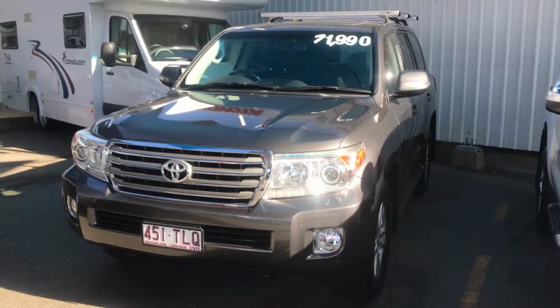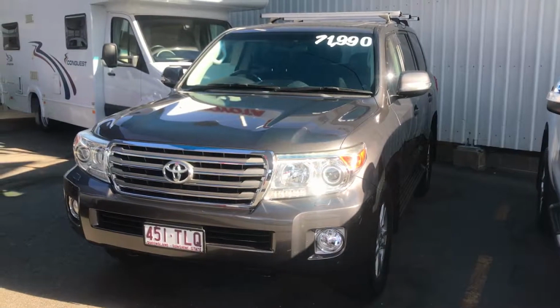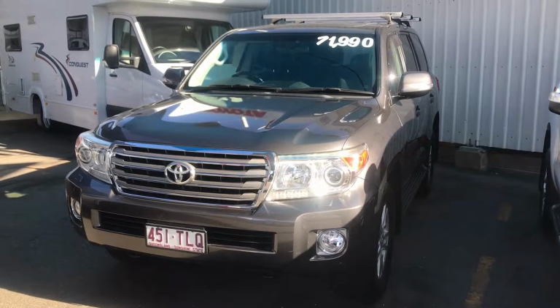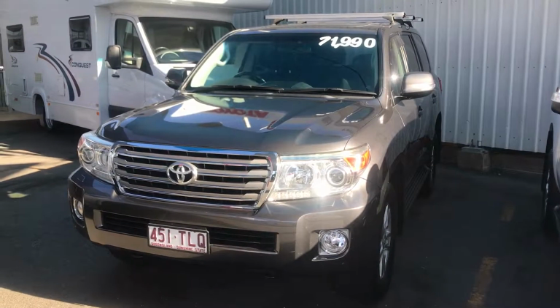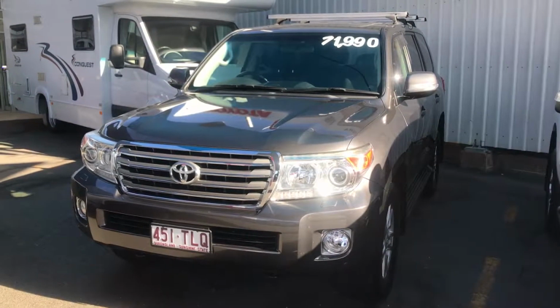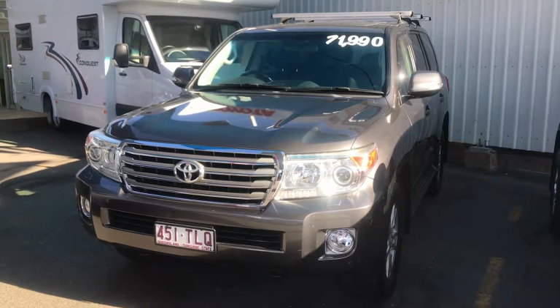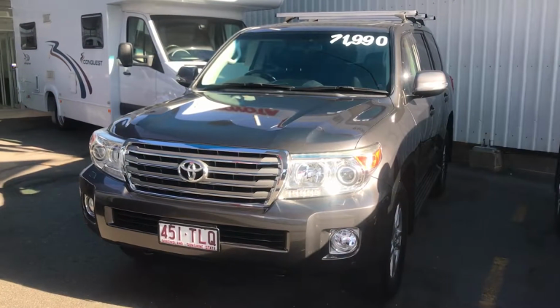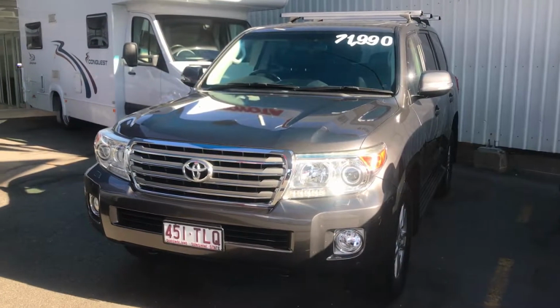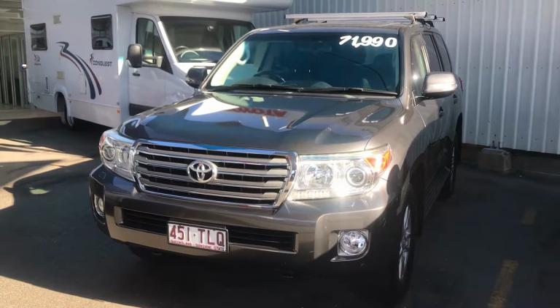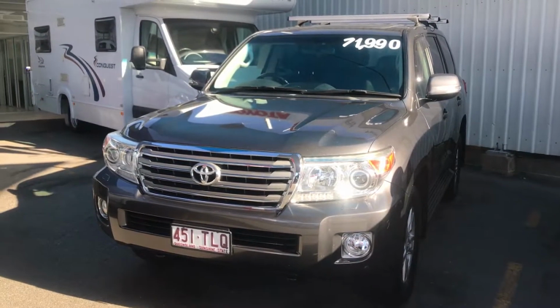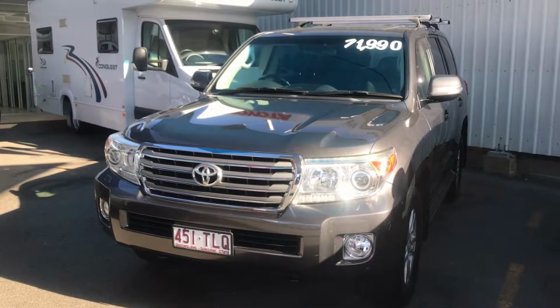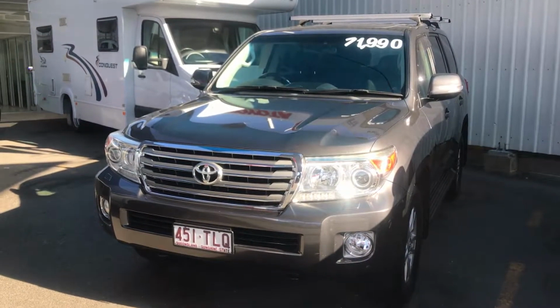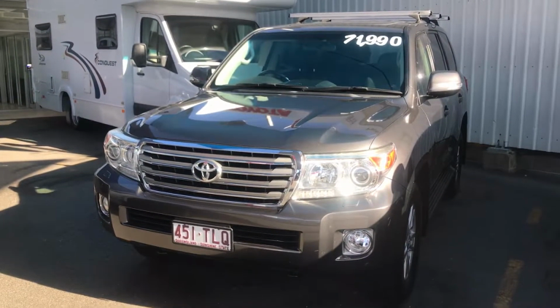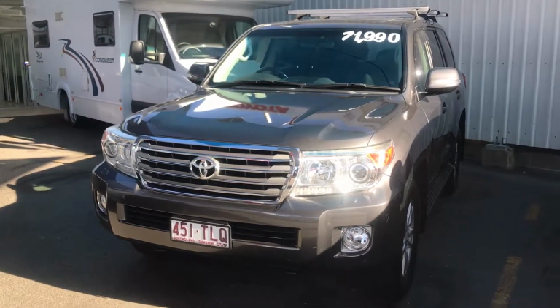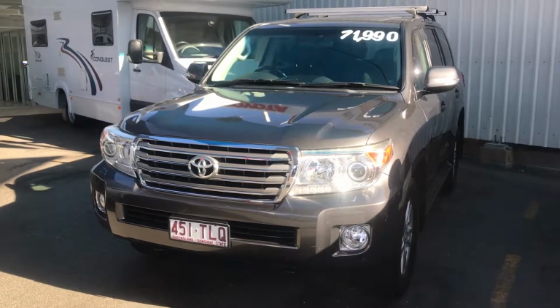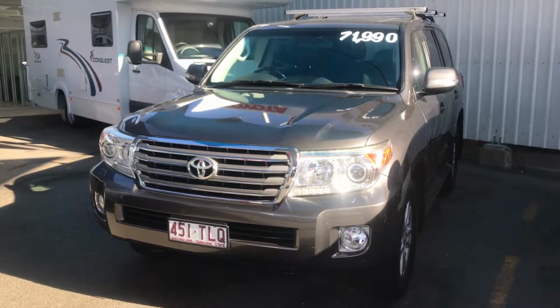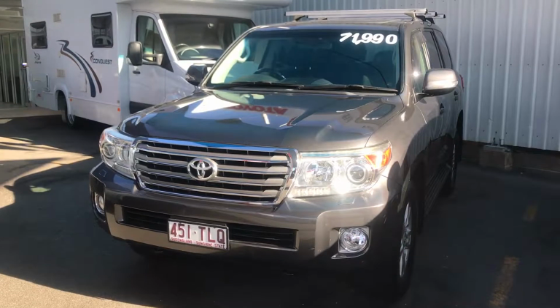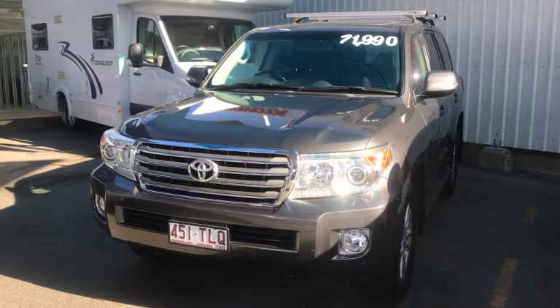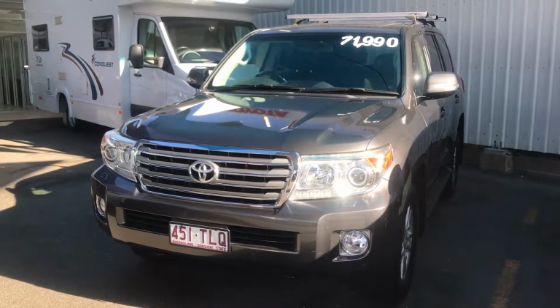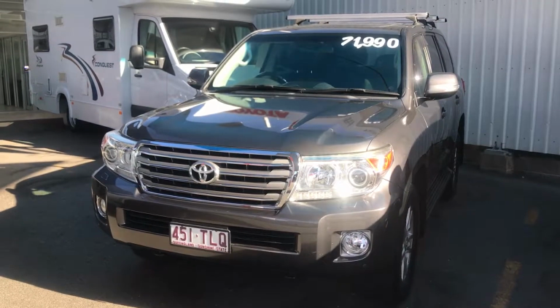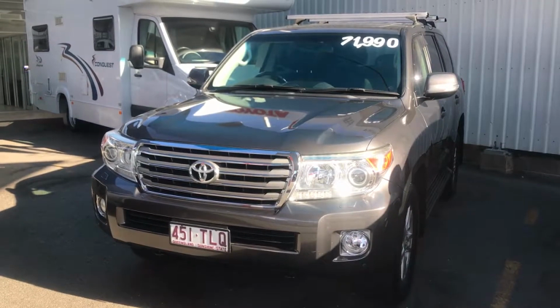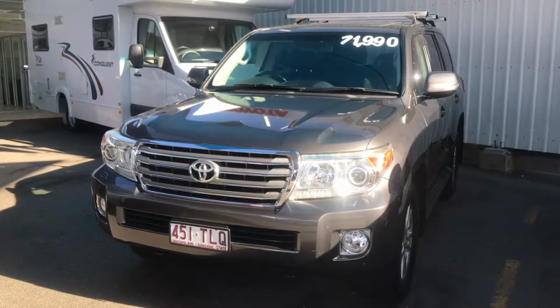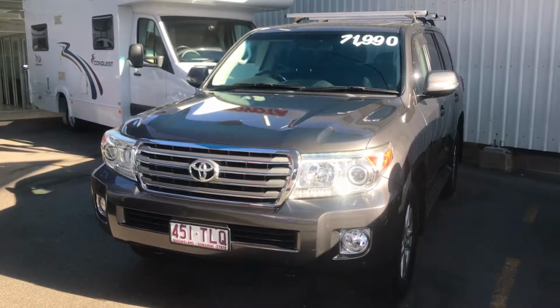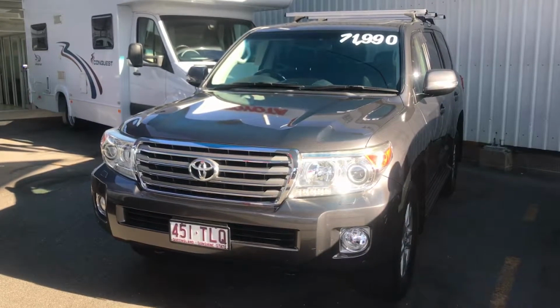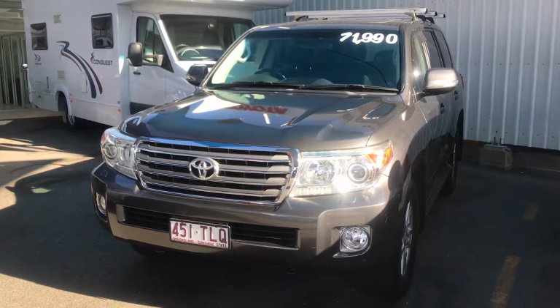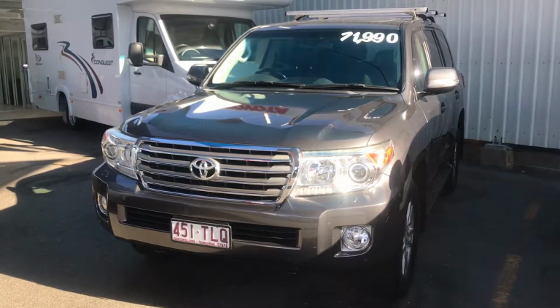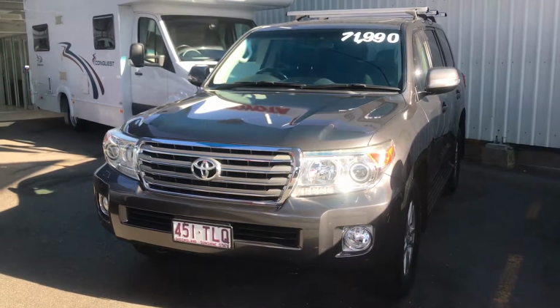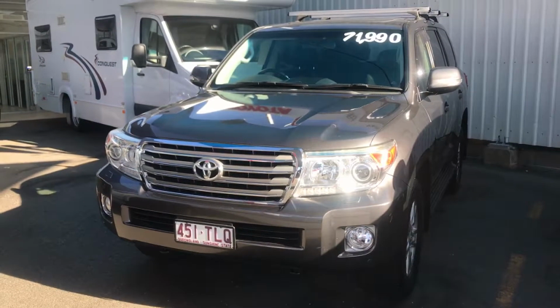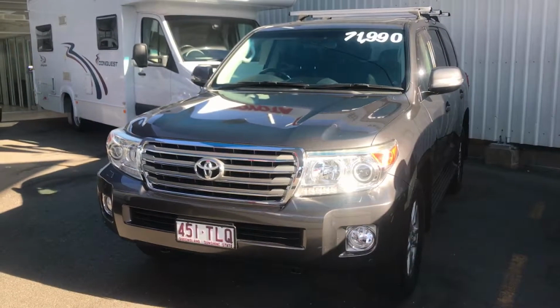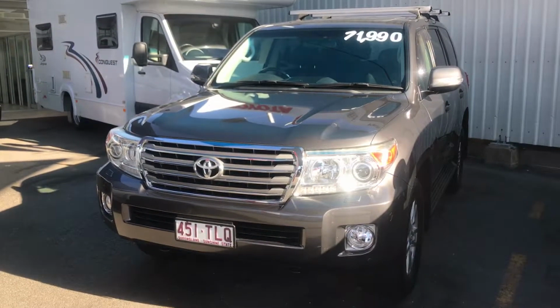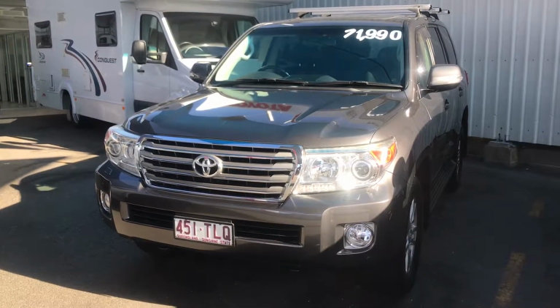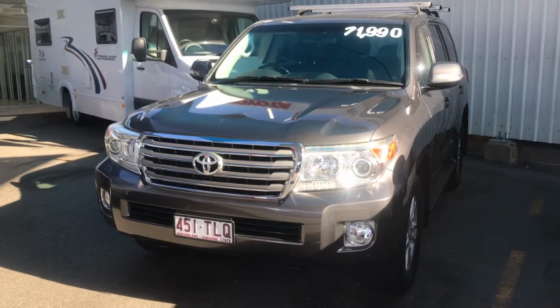Good afternoon, welcome to Pacific Tour on Lexus of Cairns. This is the virtual tour of our 2013 Land Cruiser 200 Series VX.